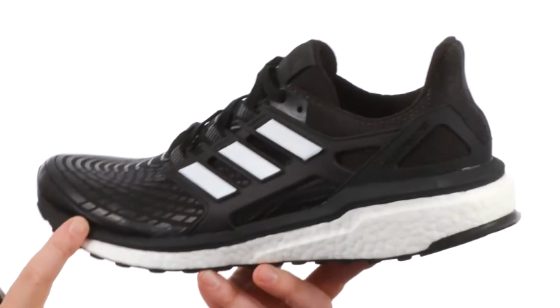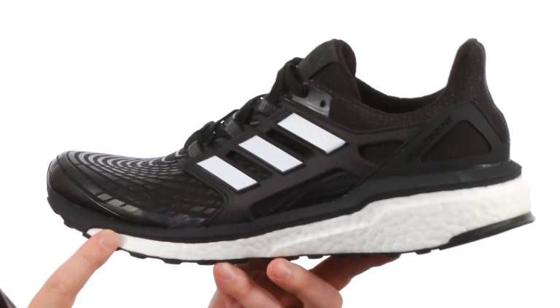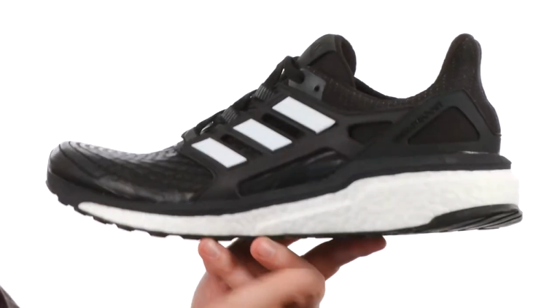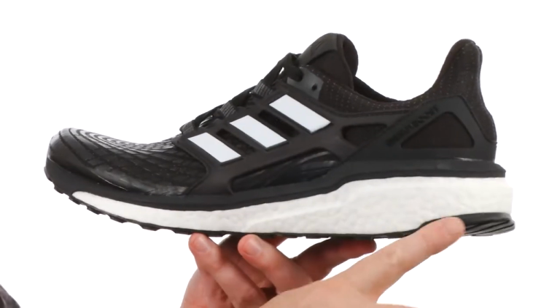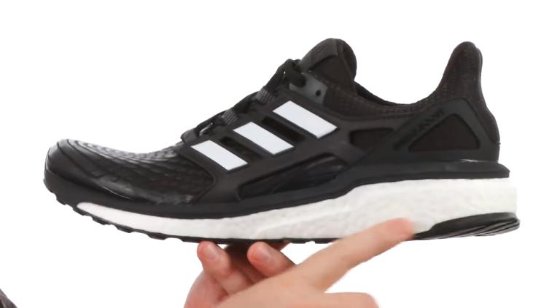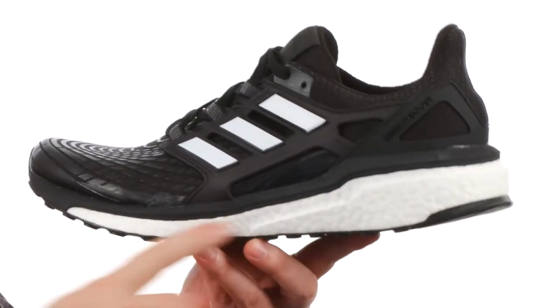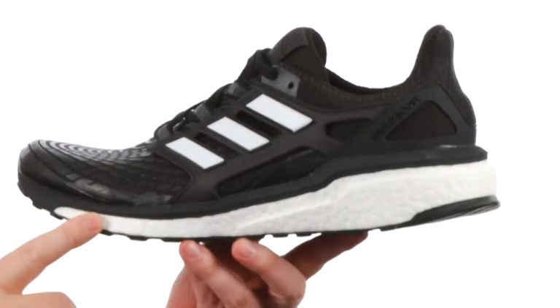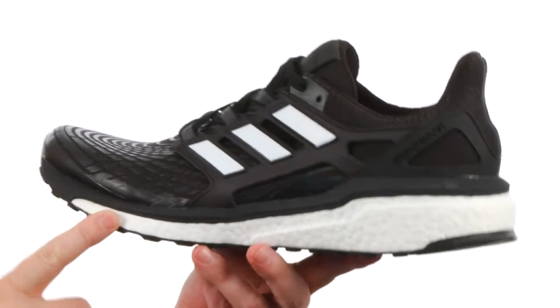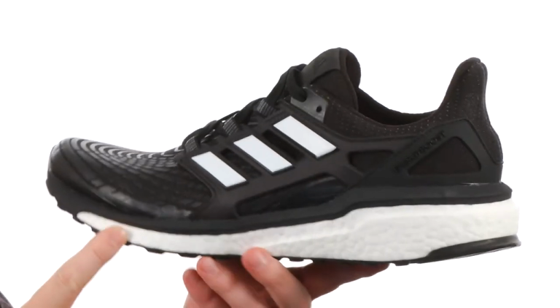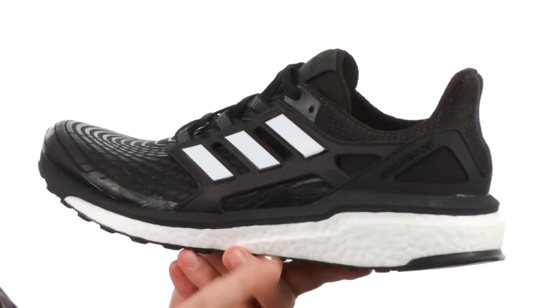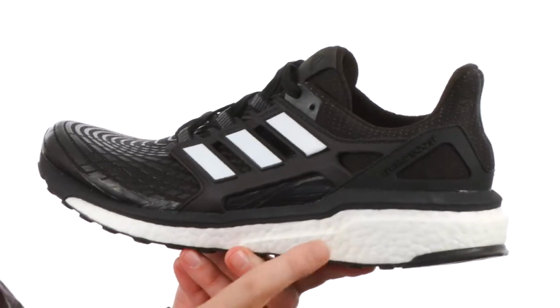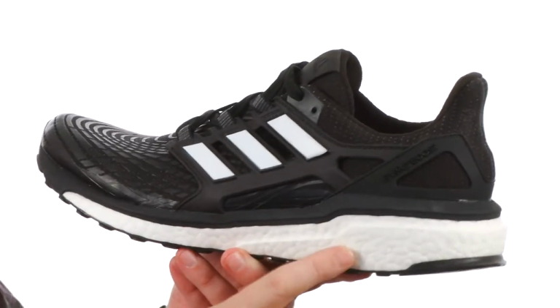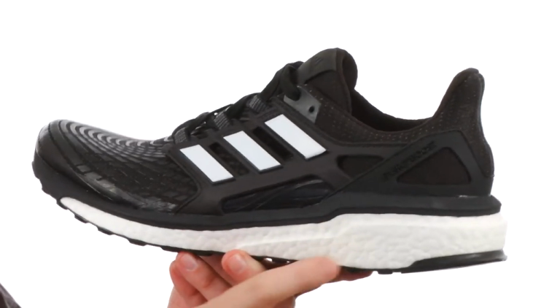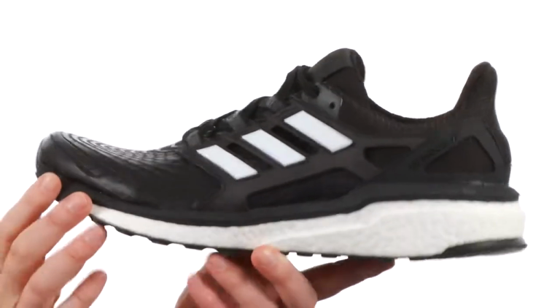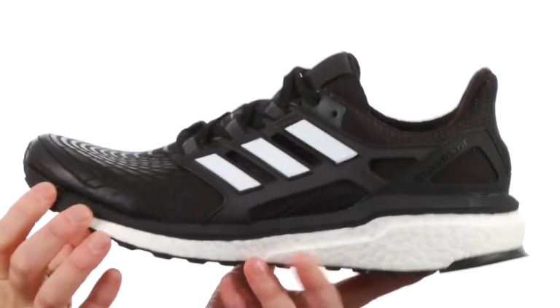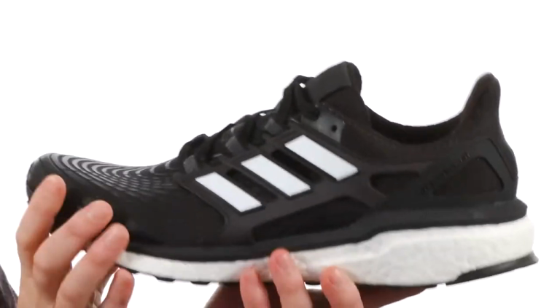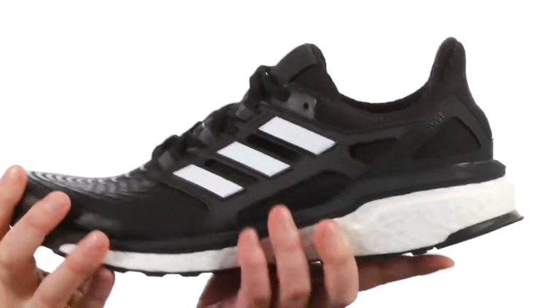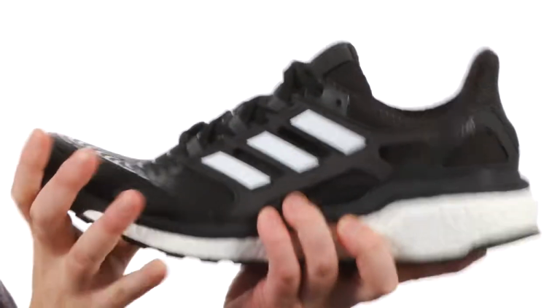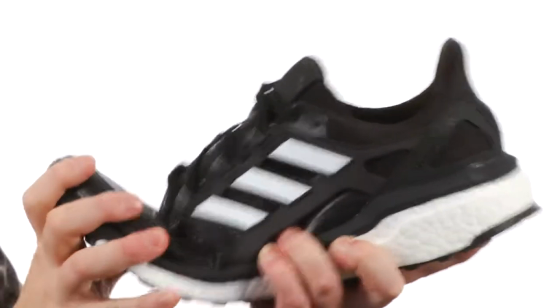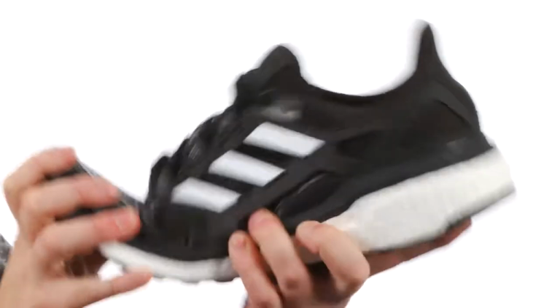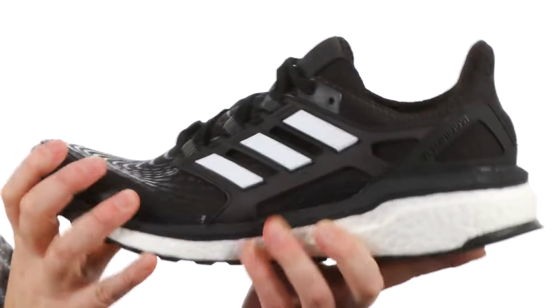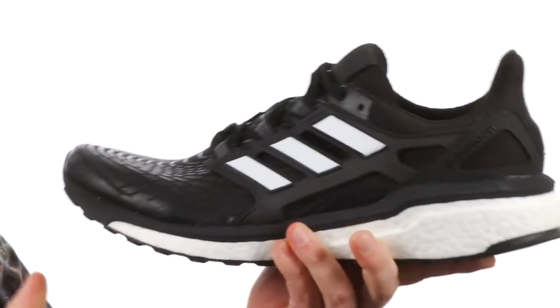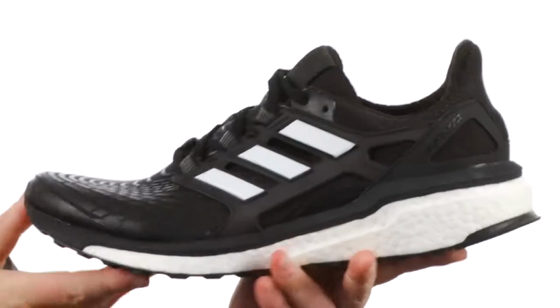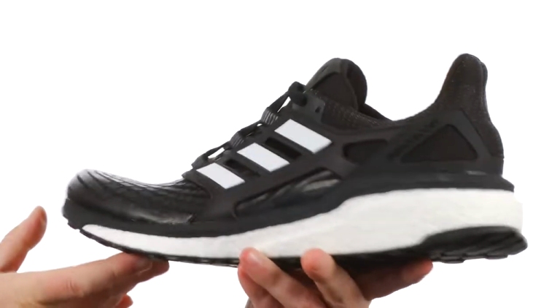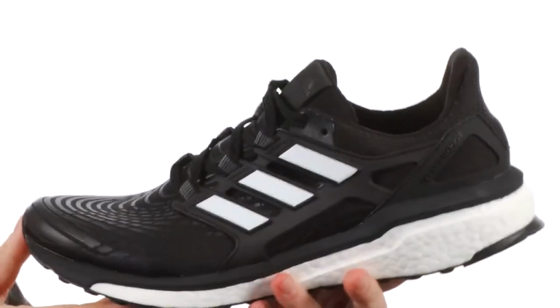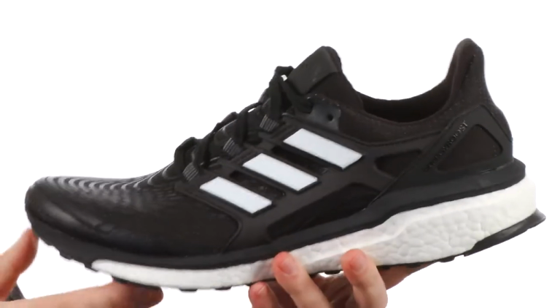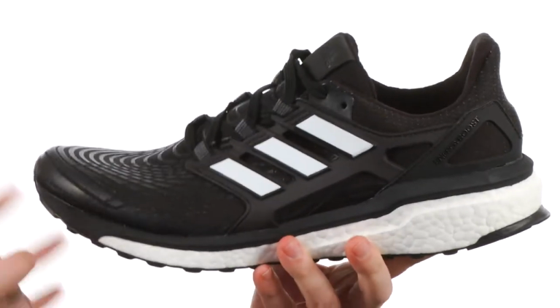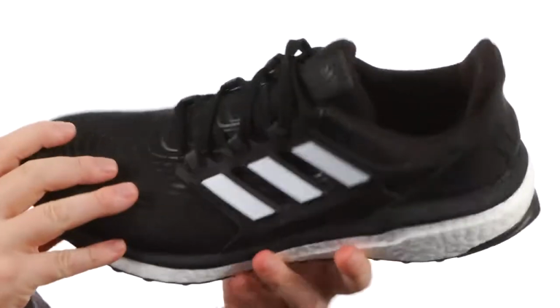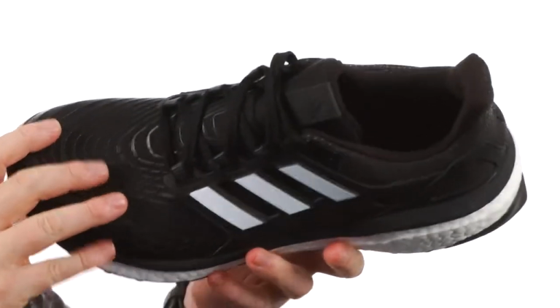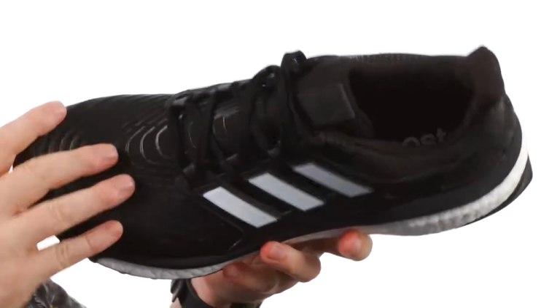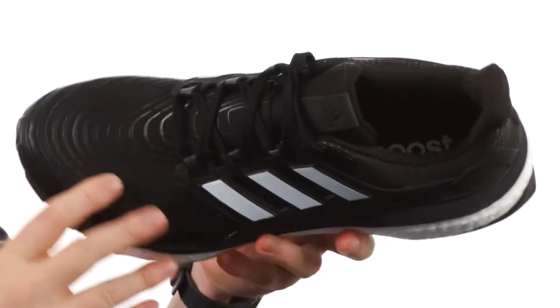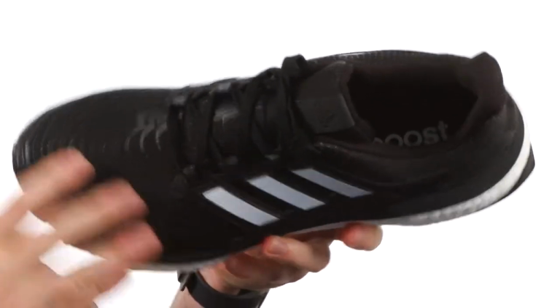They've used the Boost cushioning here in the midsole. If you've ever used the Boost cushioning, you know how awesome it is — it gives you great energy return and performance. I love the fit of the shoe as well.